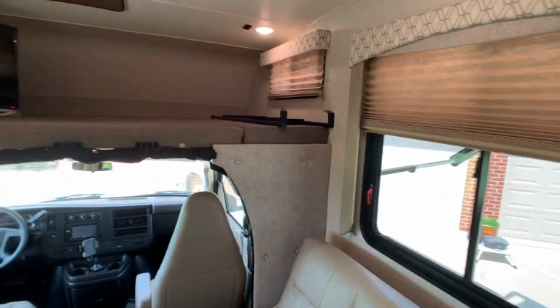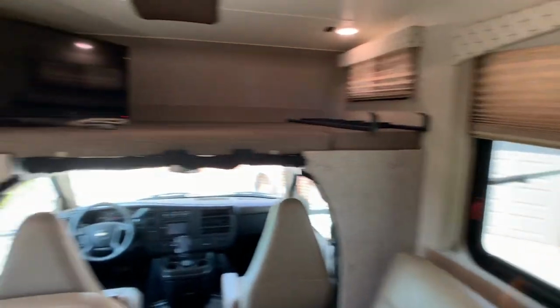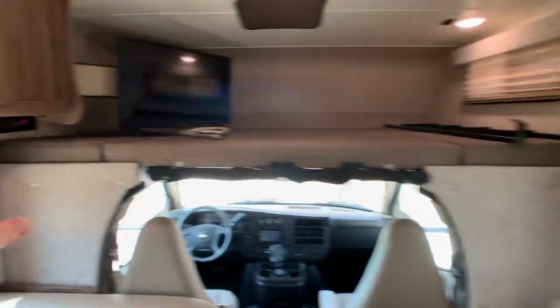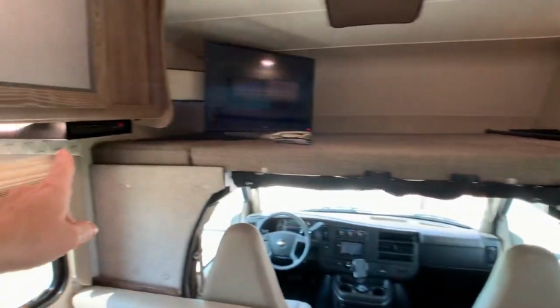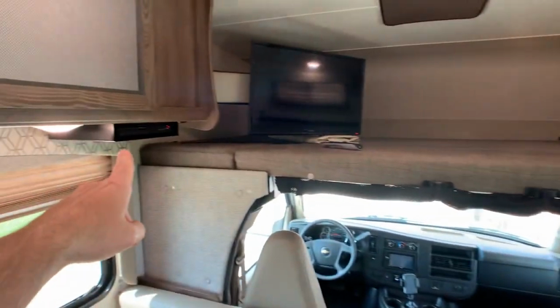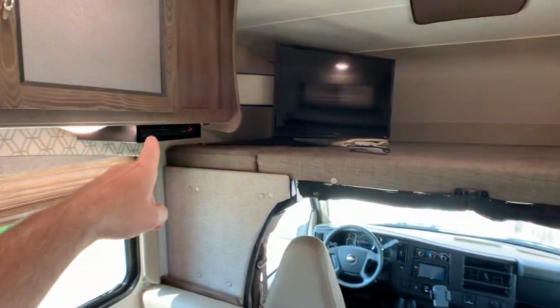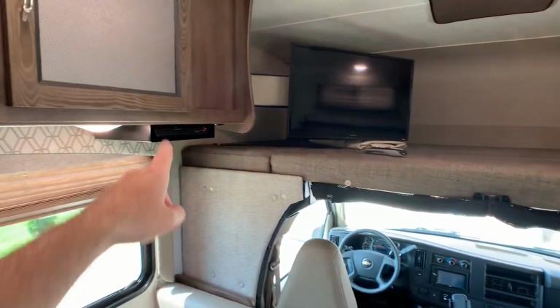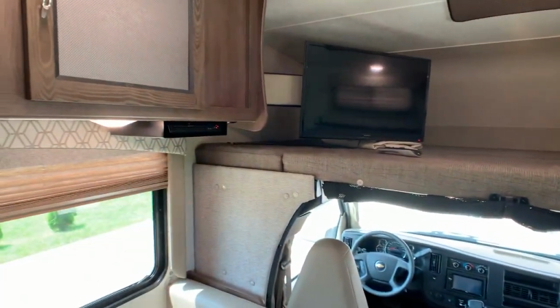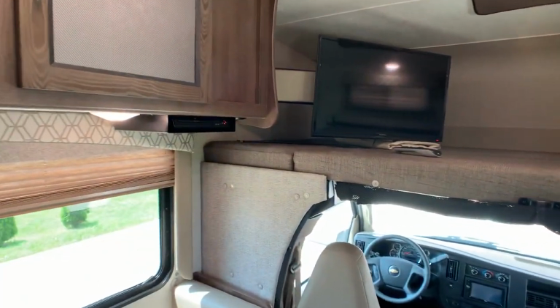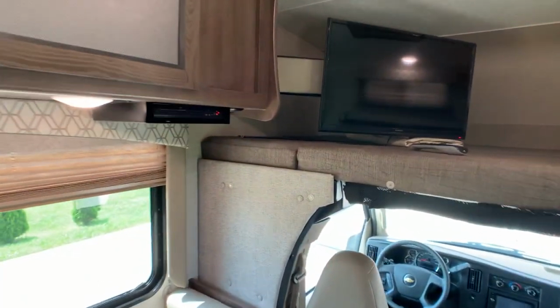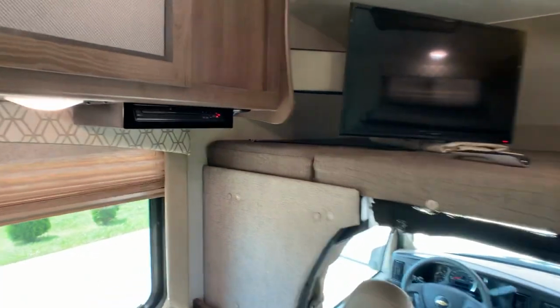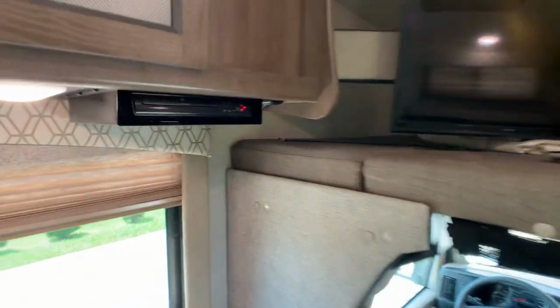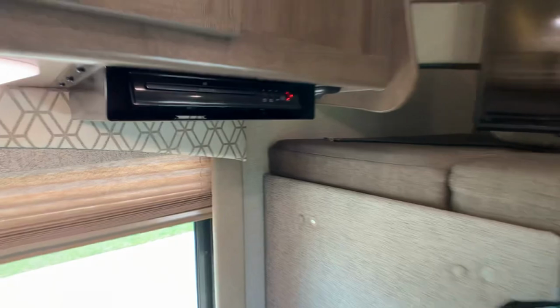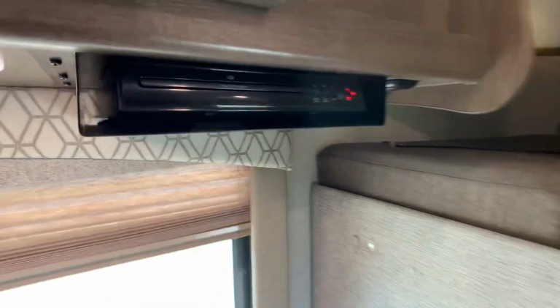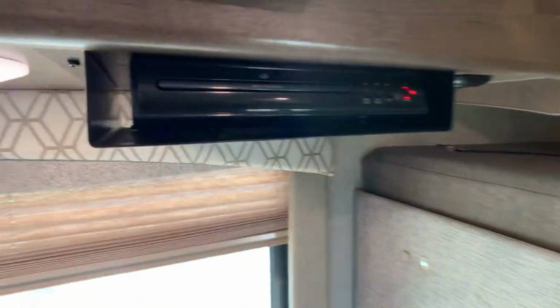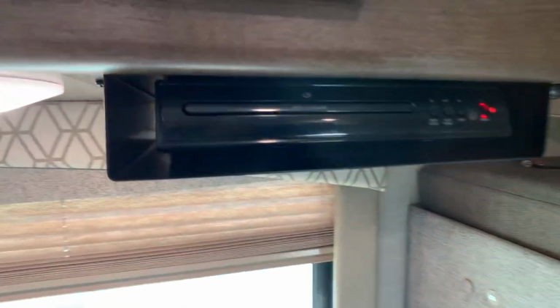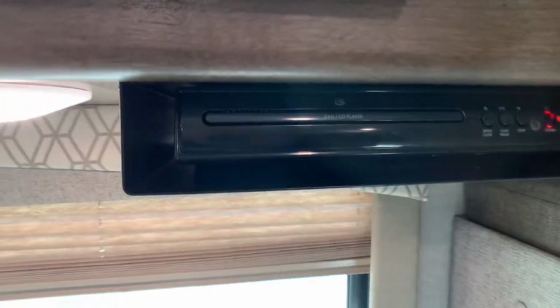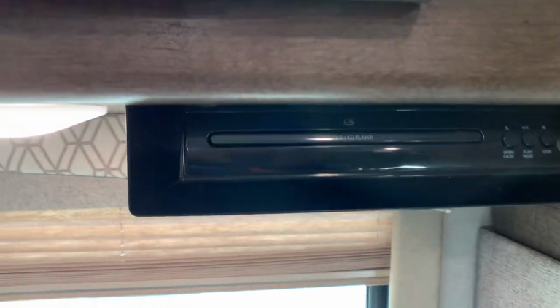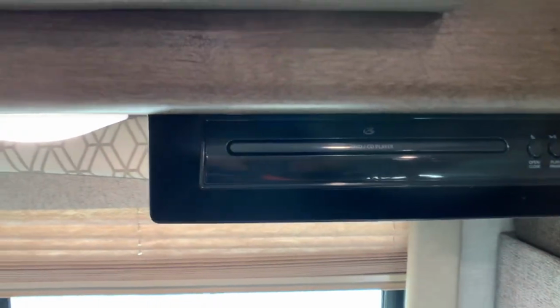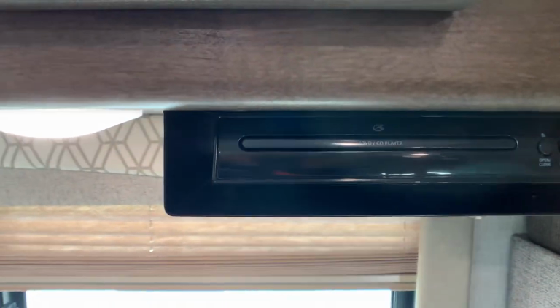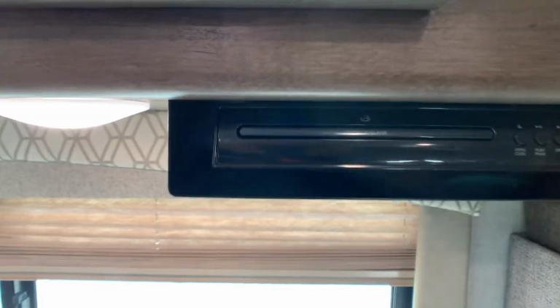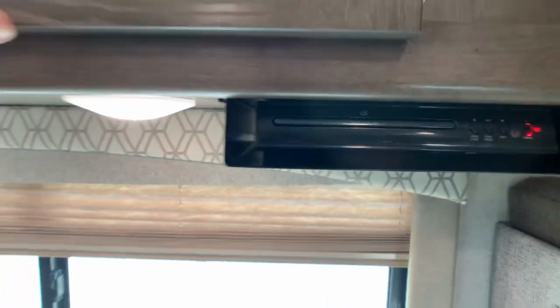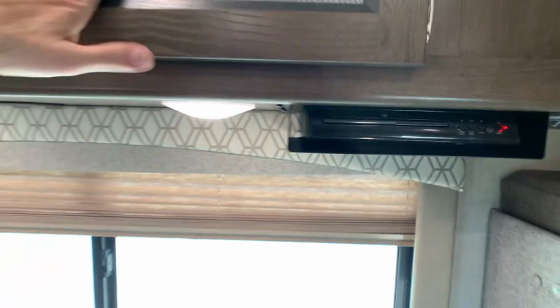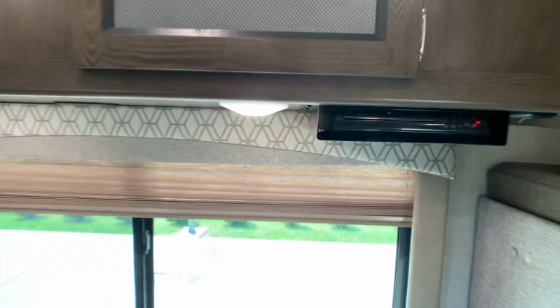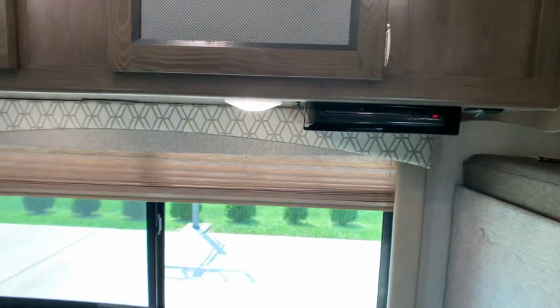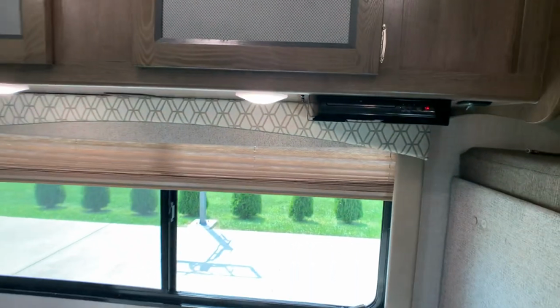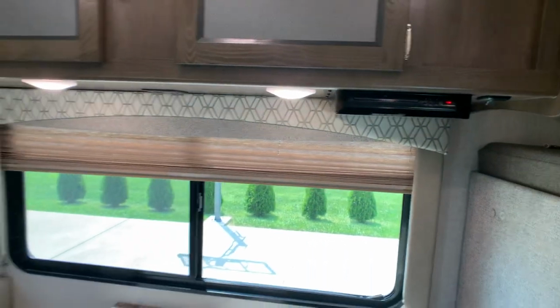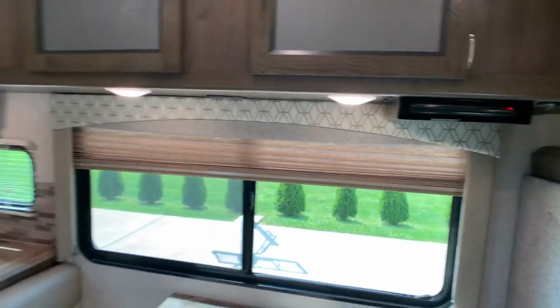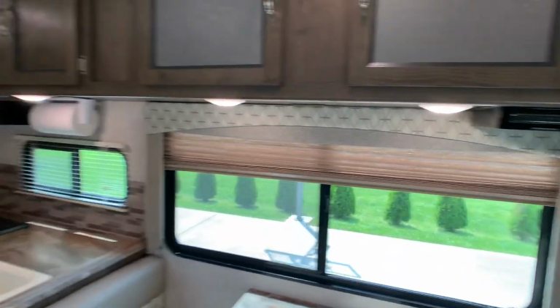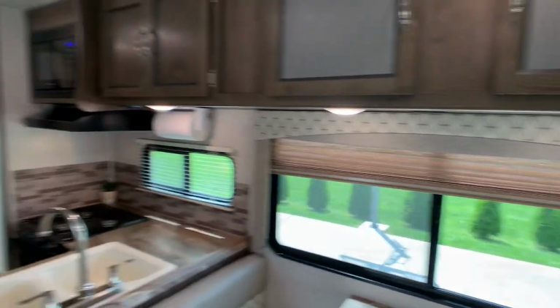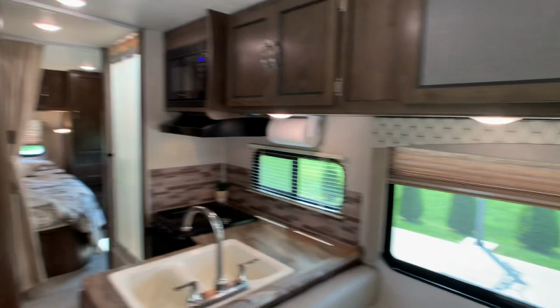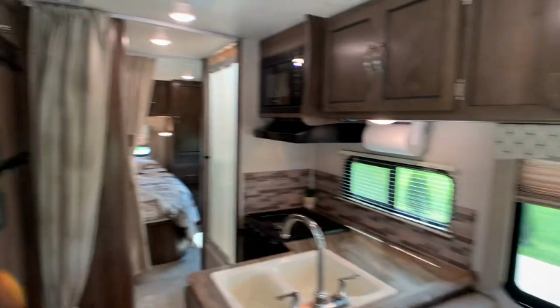You do have a DVD player right there — DVD, CD.